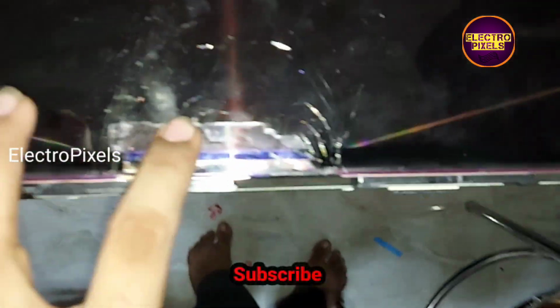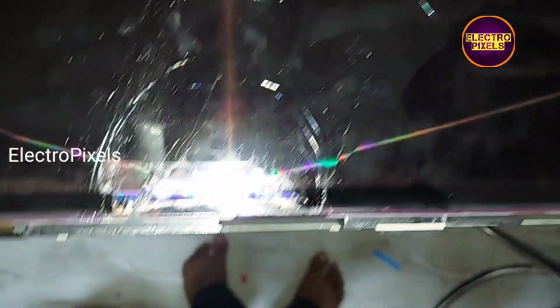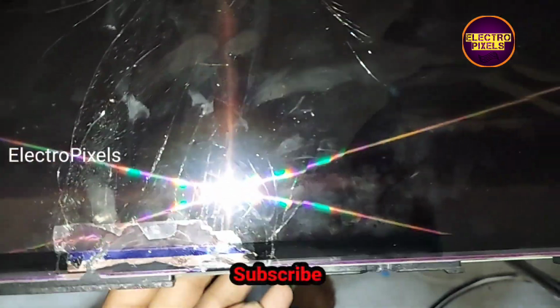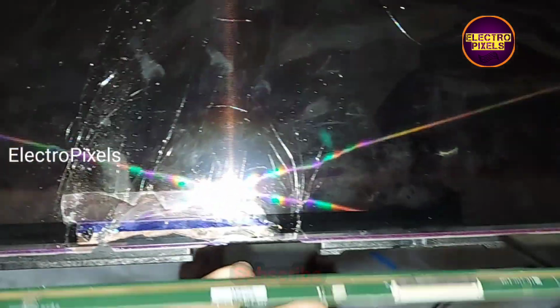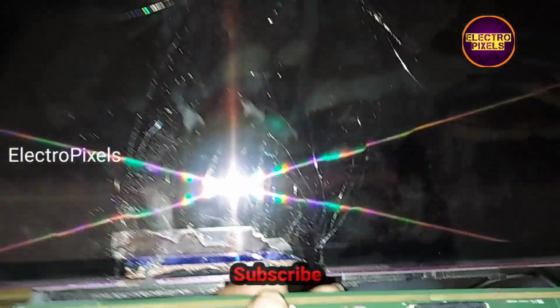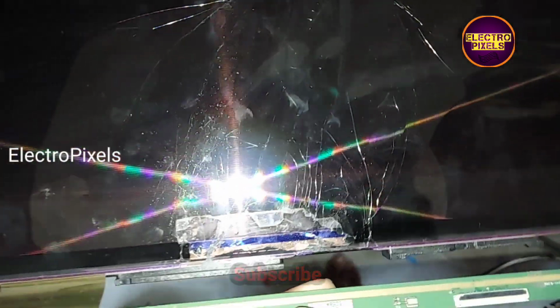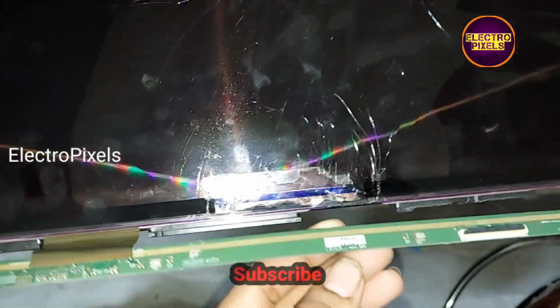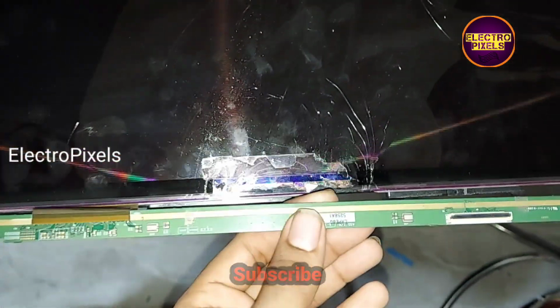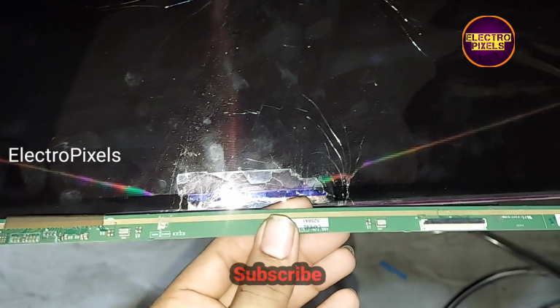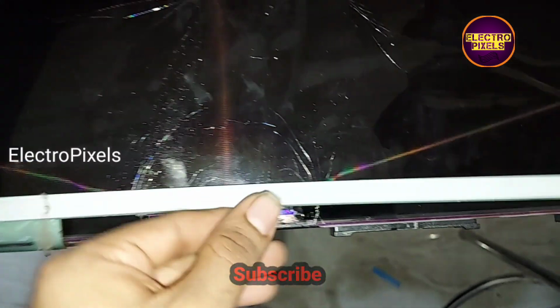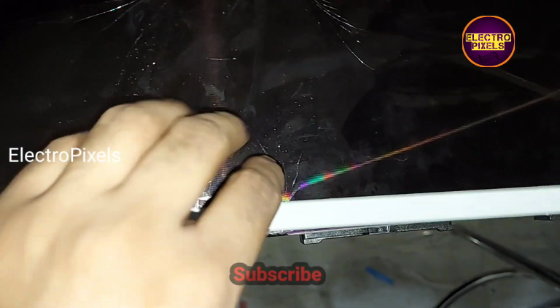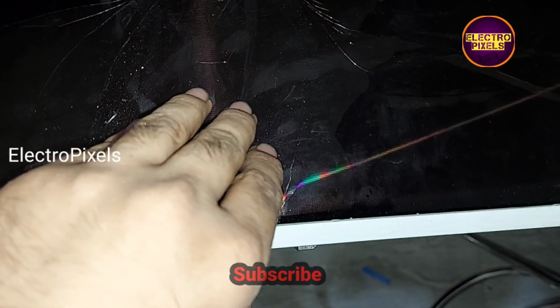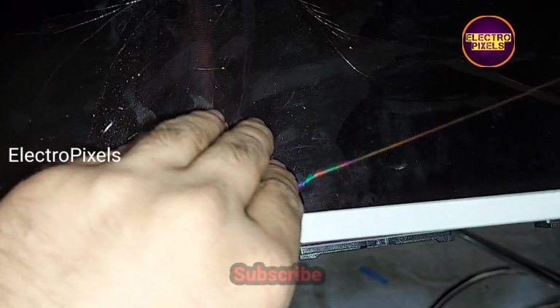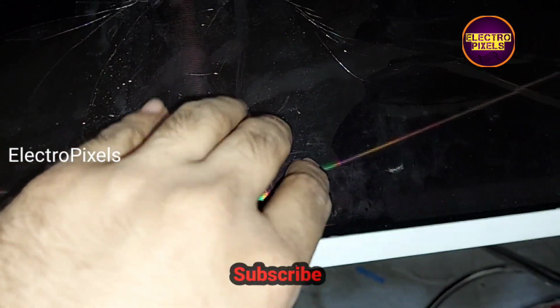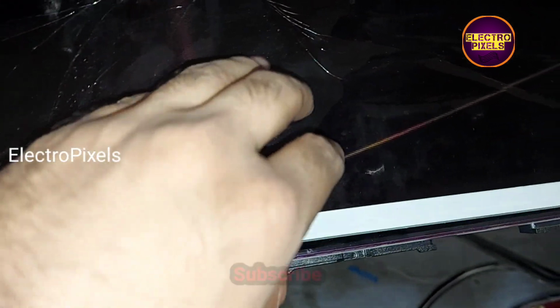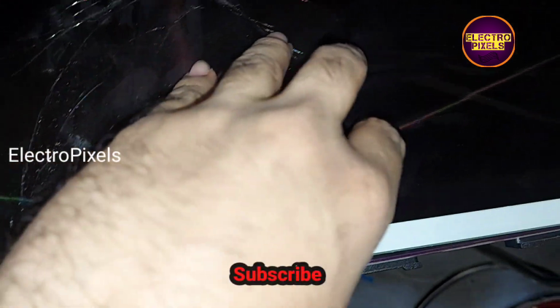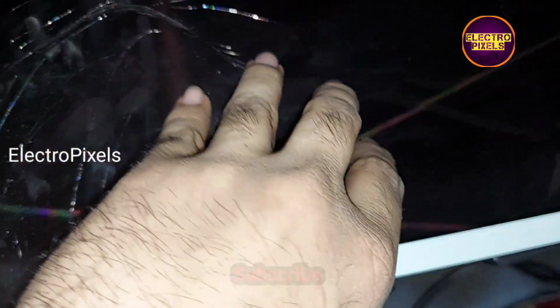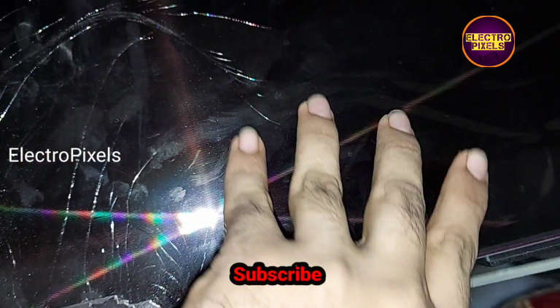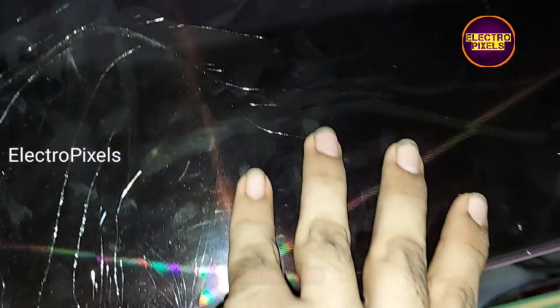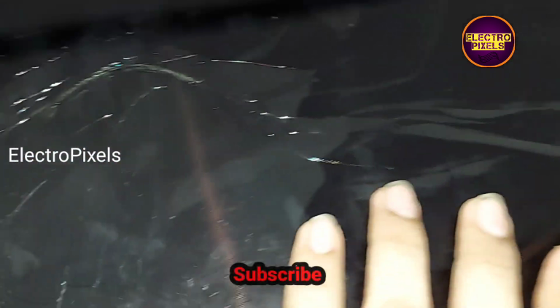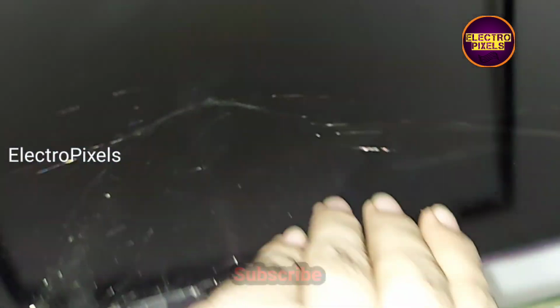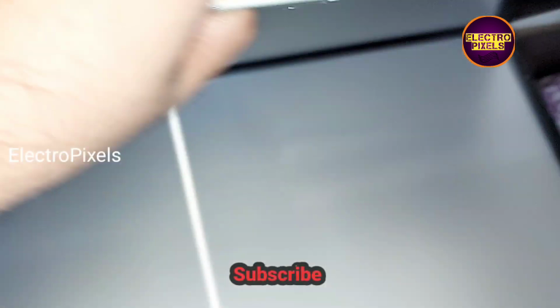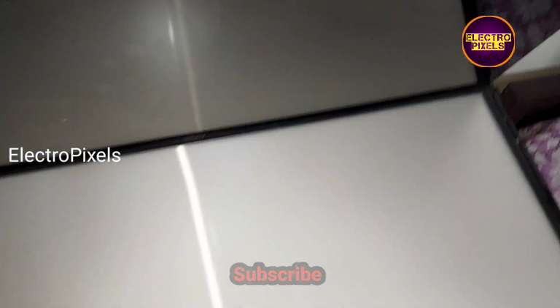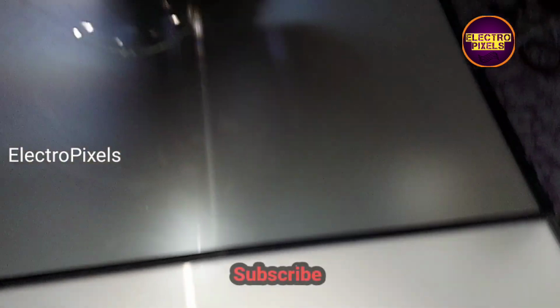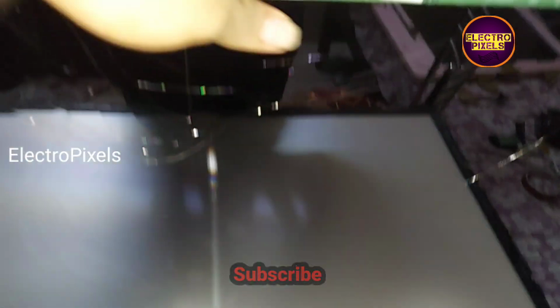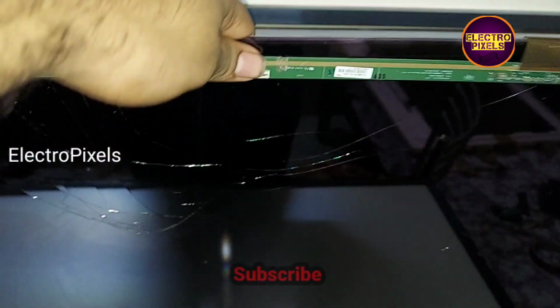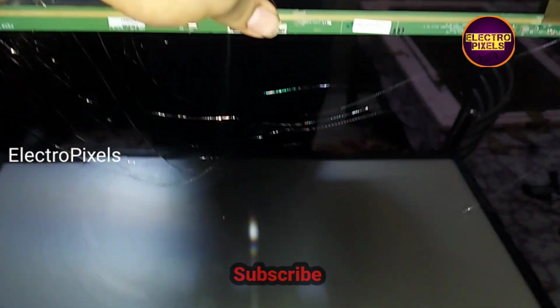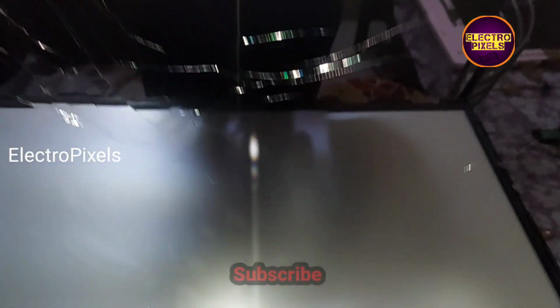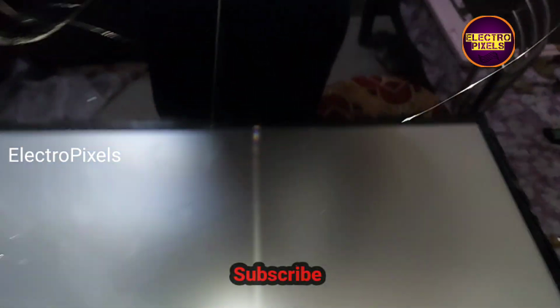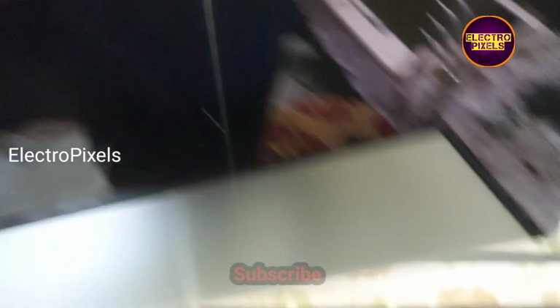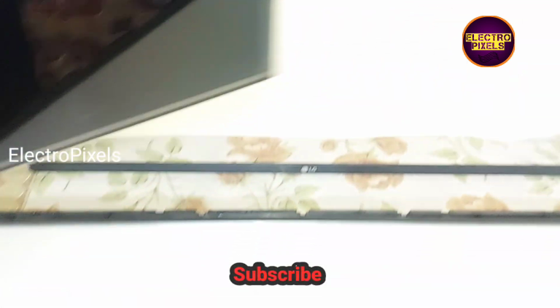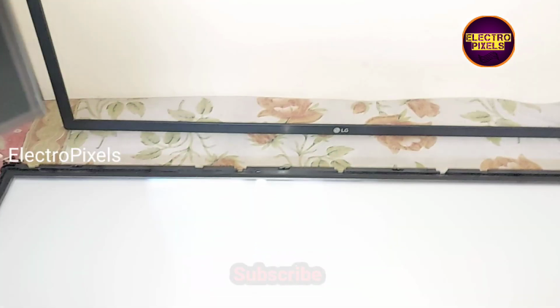Now we open the panel frame. Here you can see the broken panel. Now let's remove this broken panel from the TV frame.